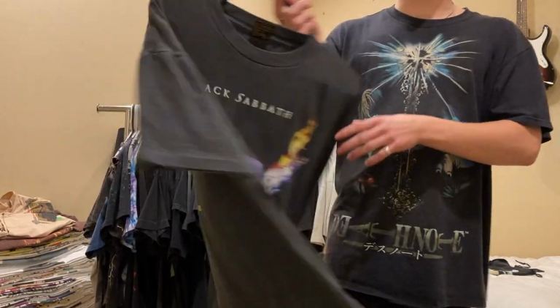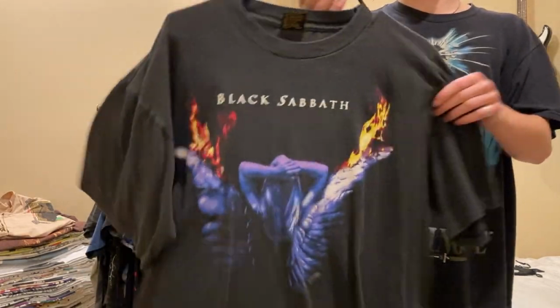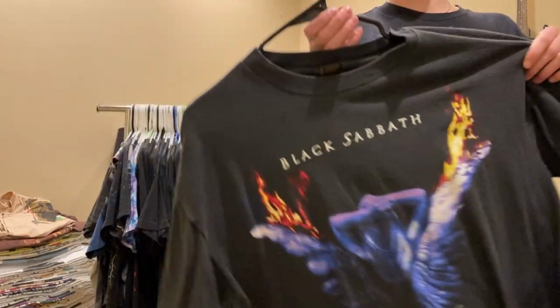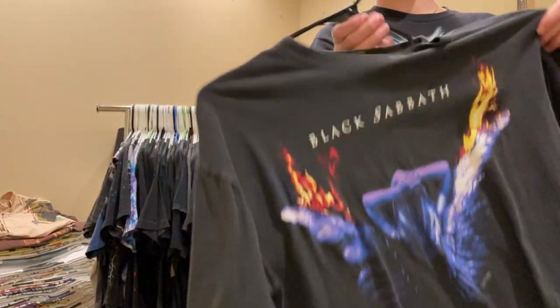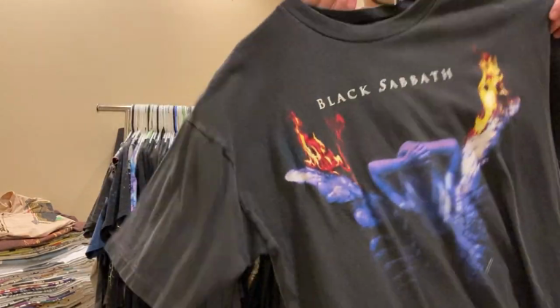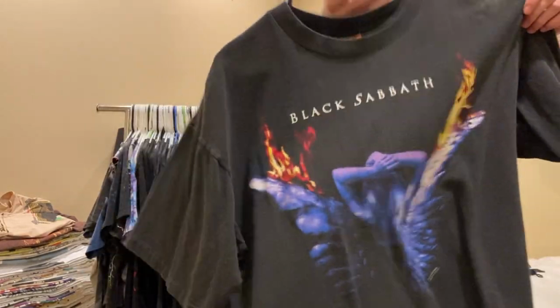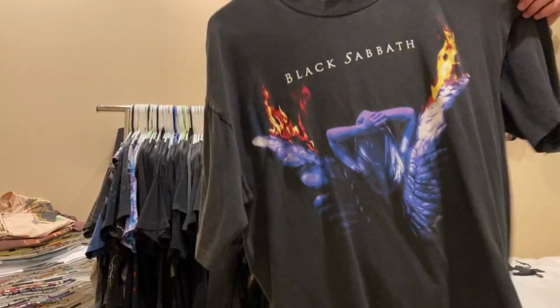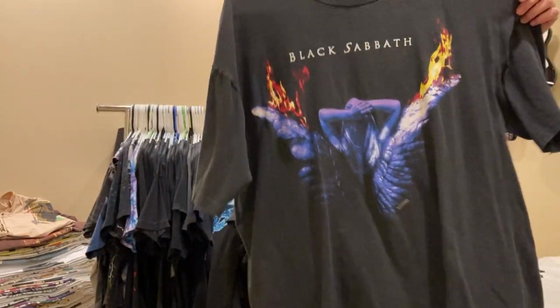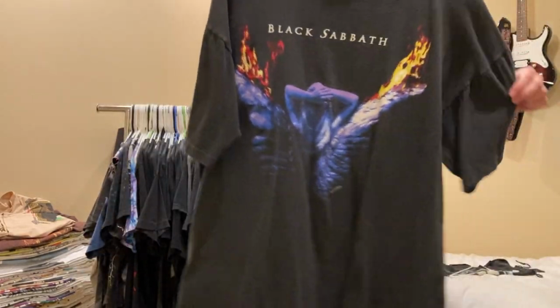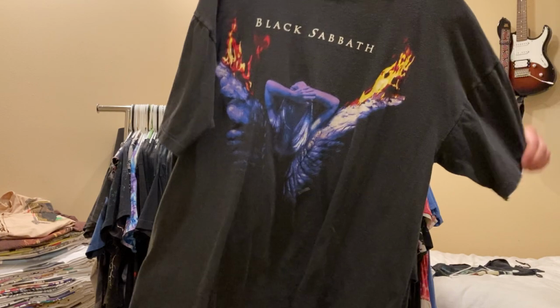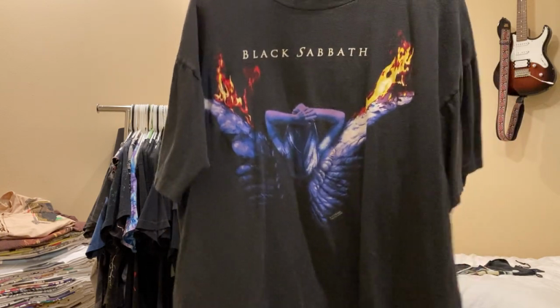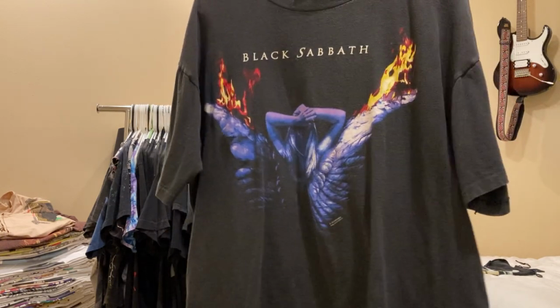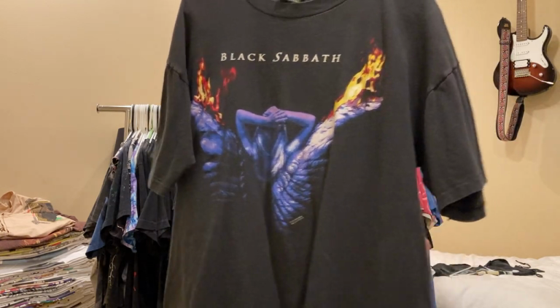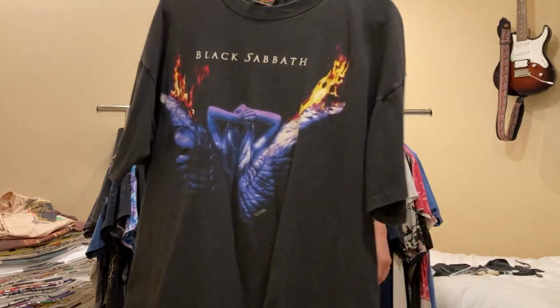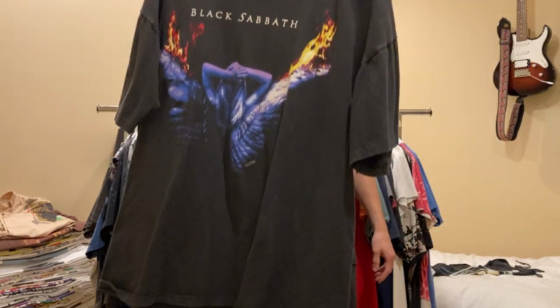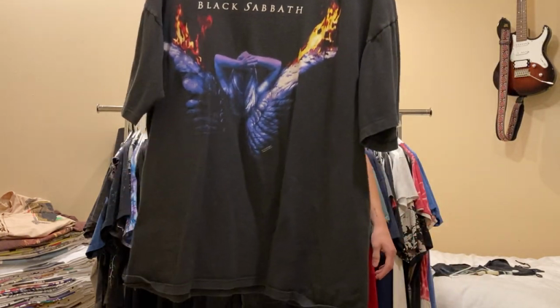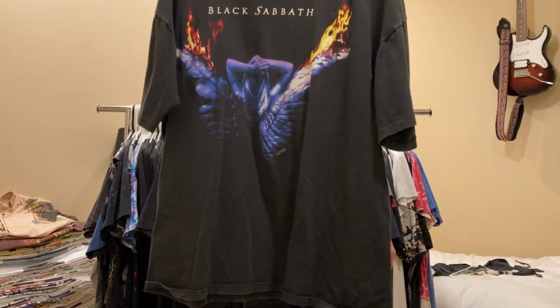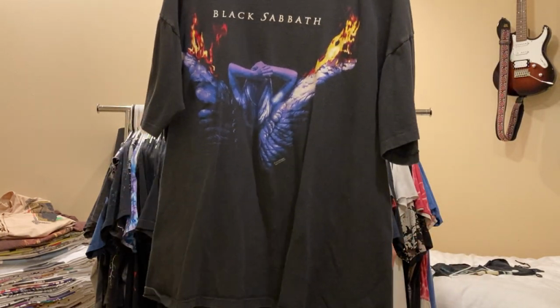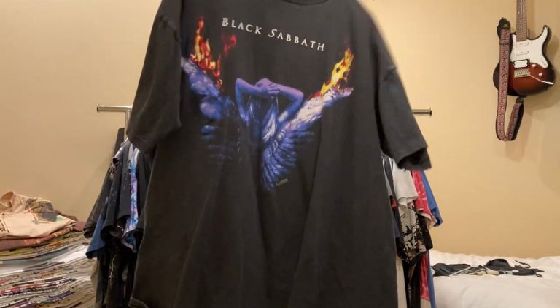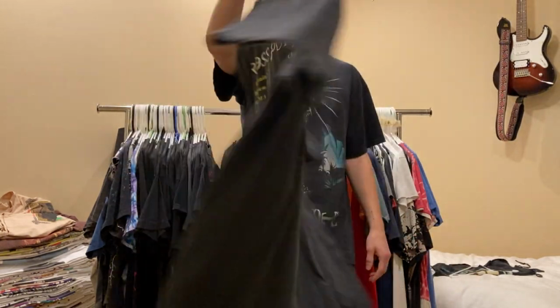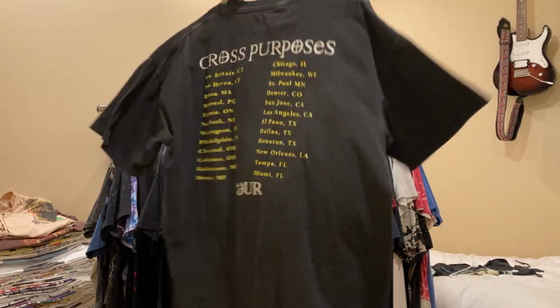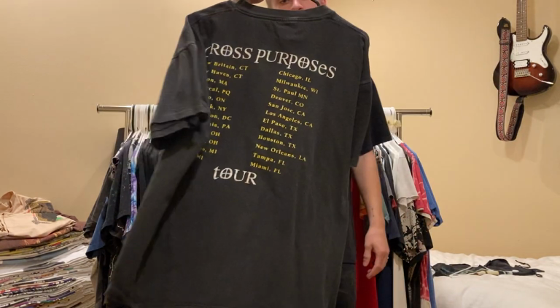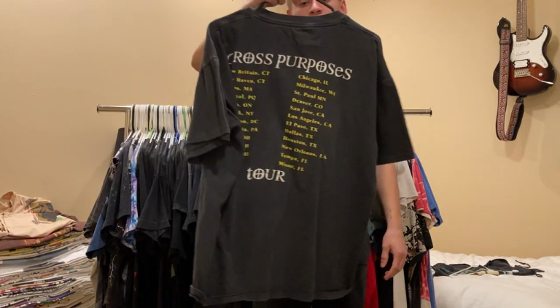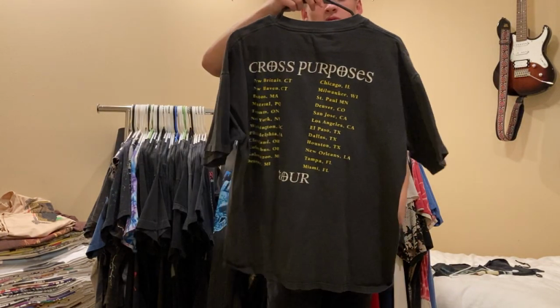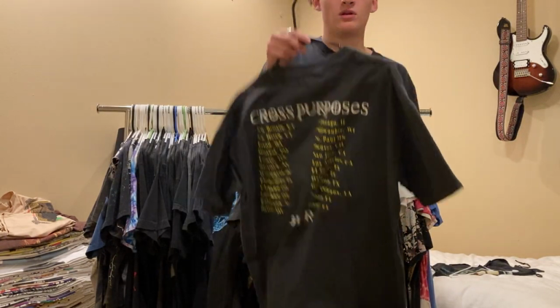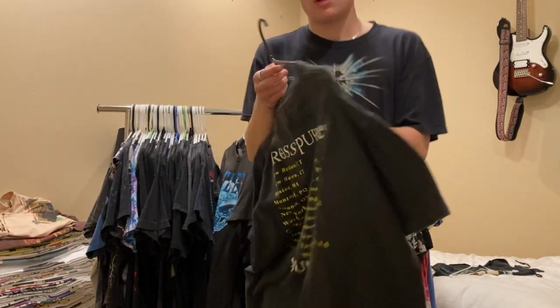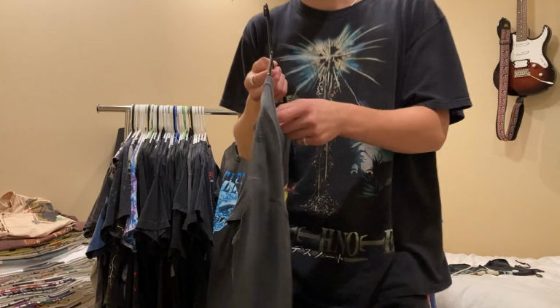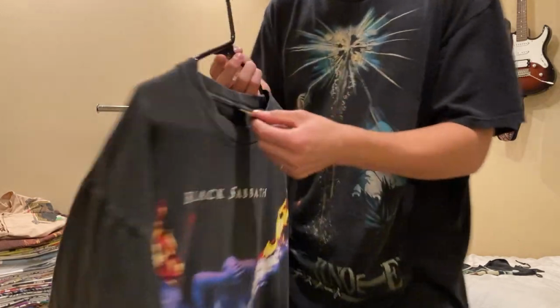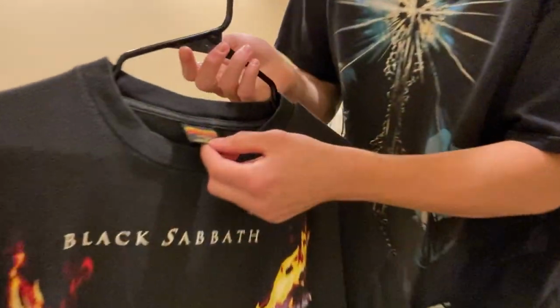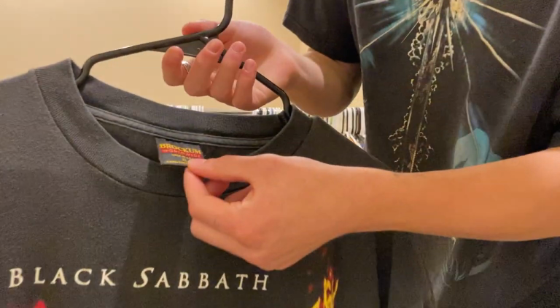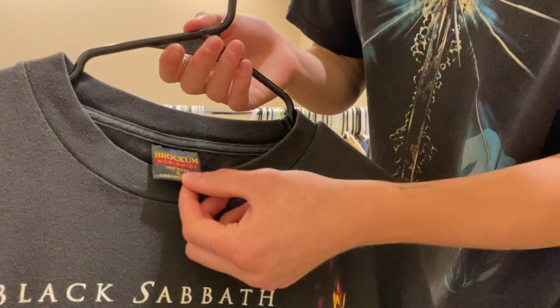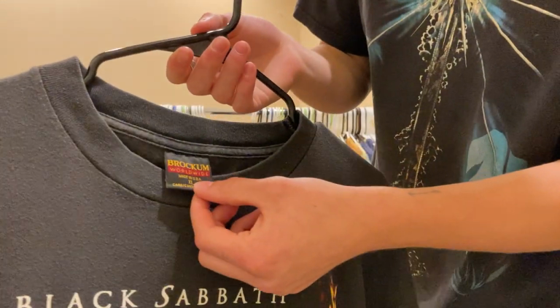Next up is this Black Sabbath tee - Cross Purposes Tour. Super sick, single stitch all around, Brockham XL.